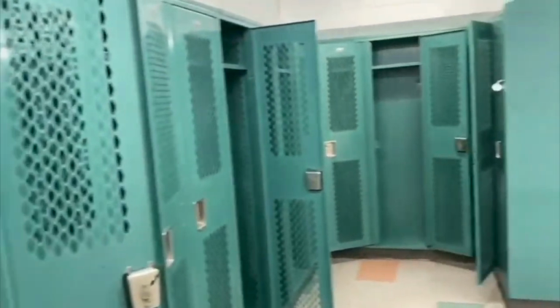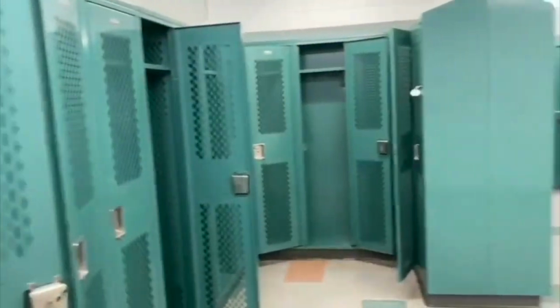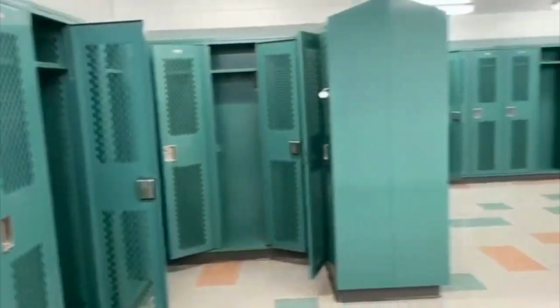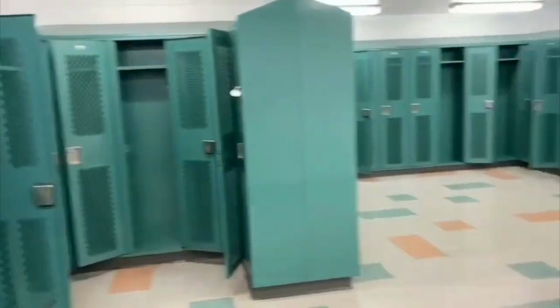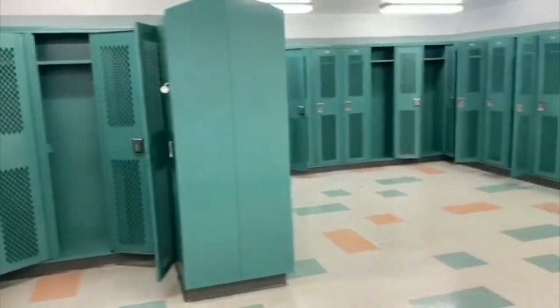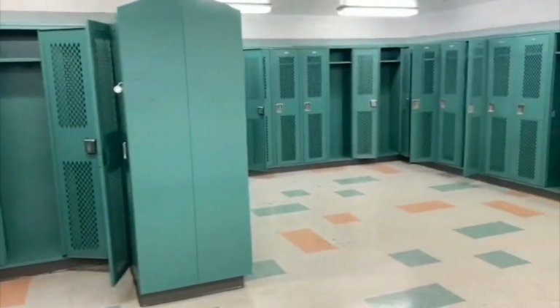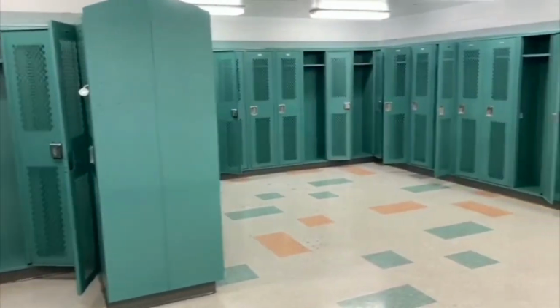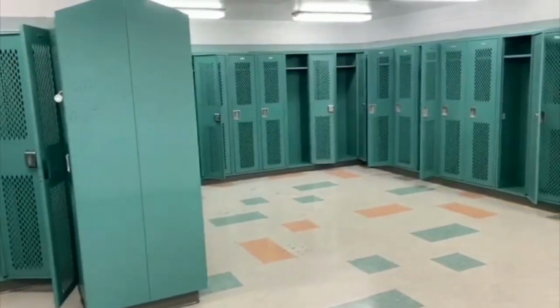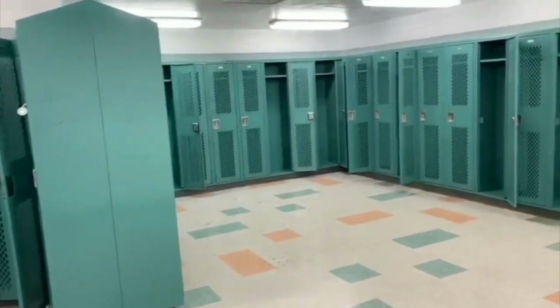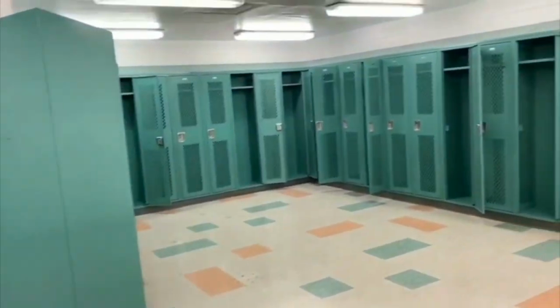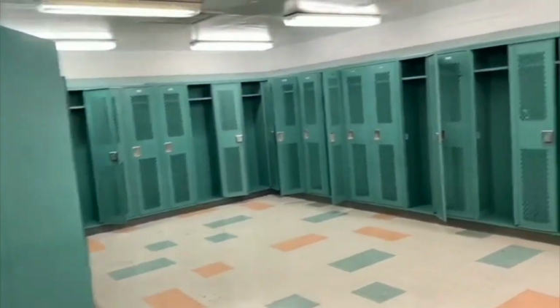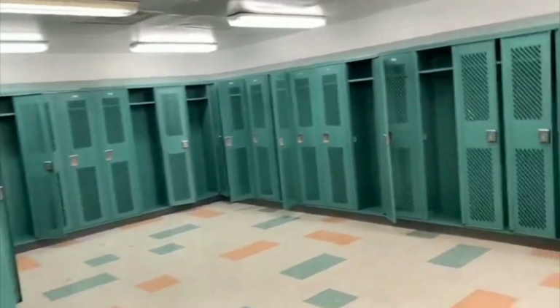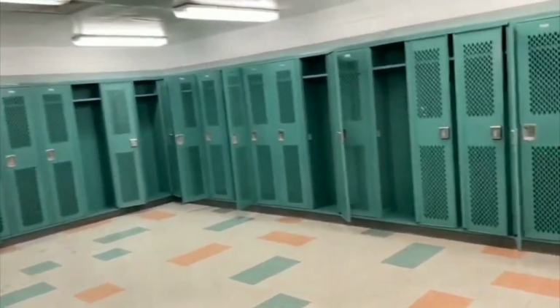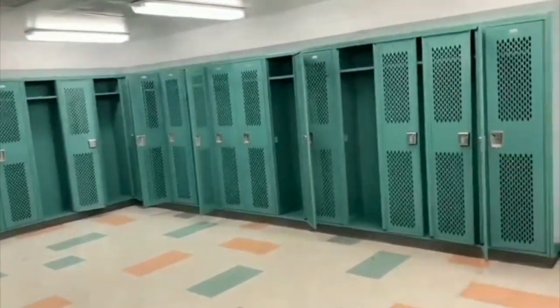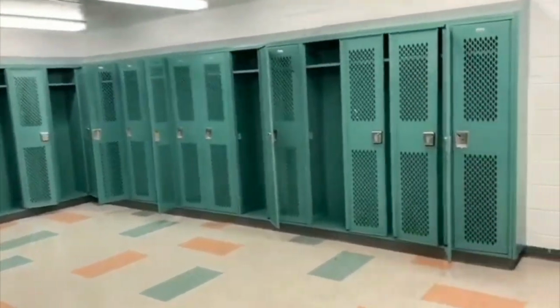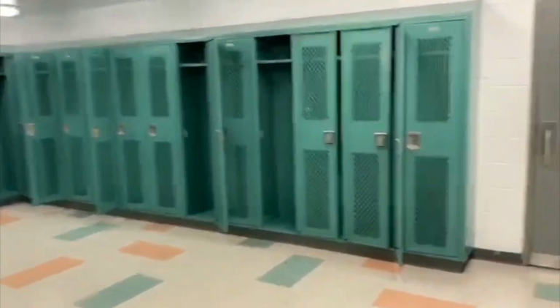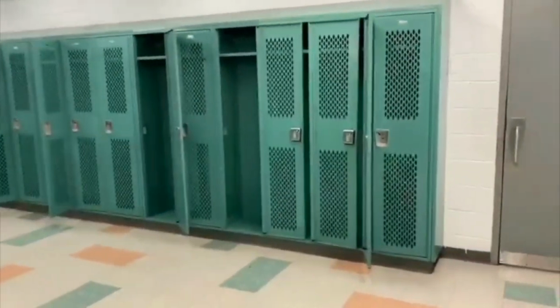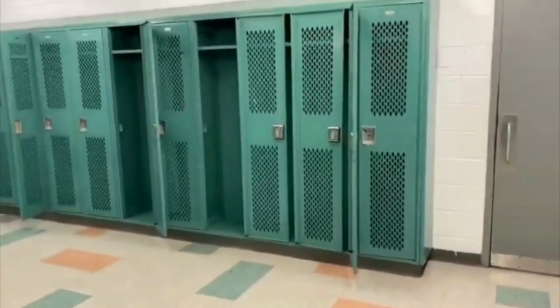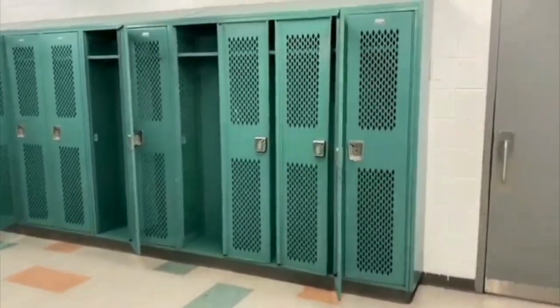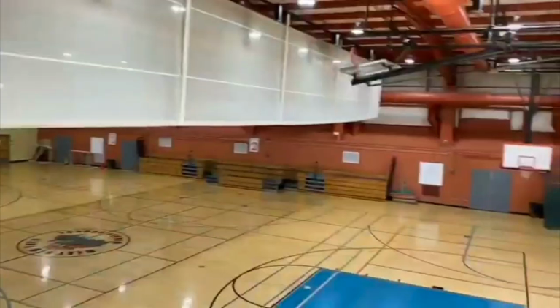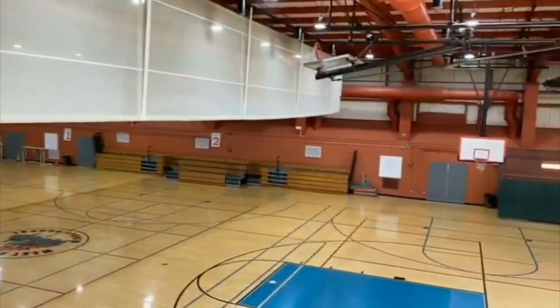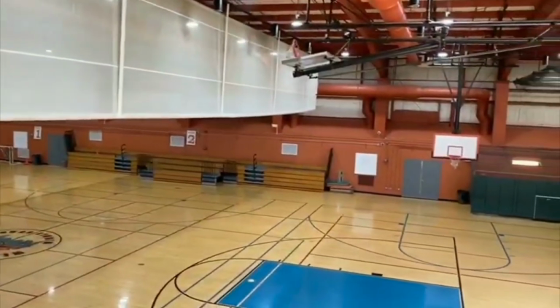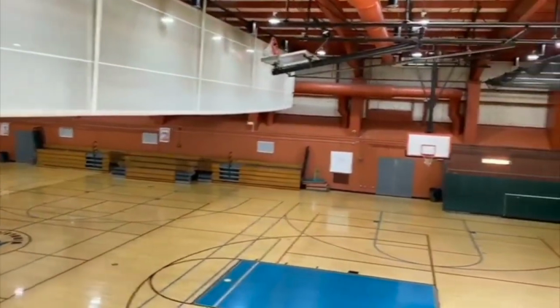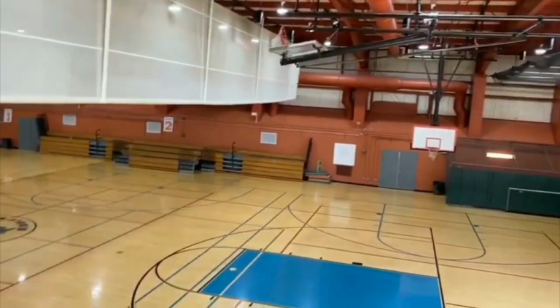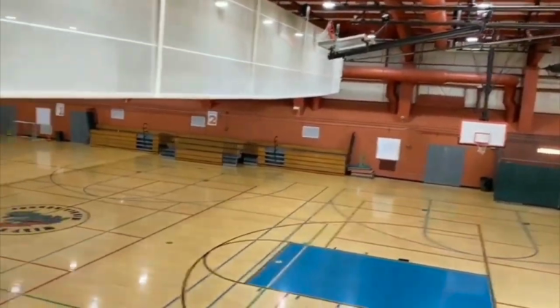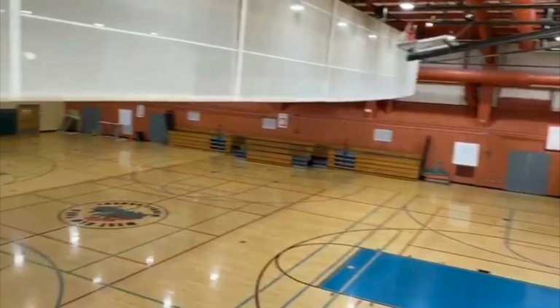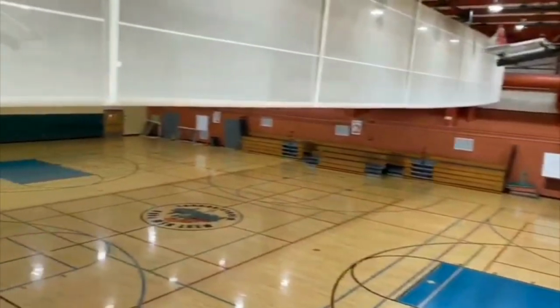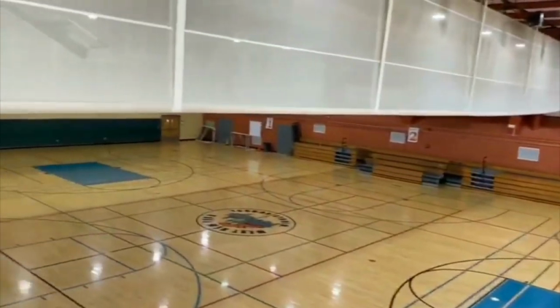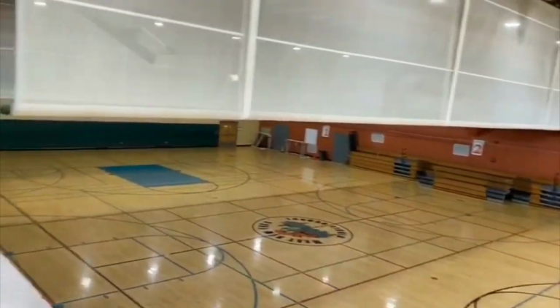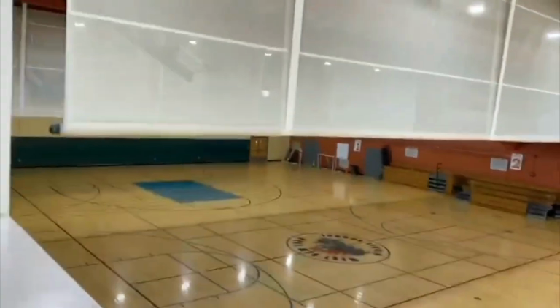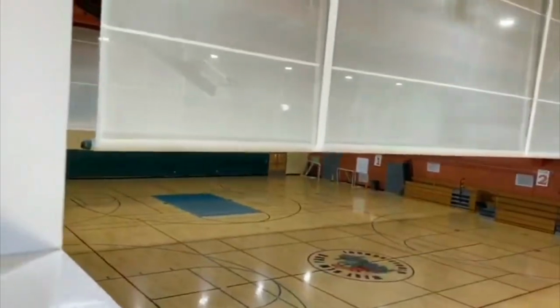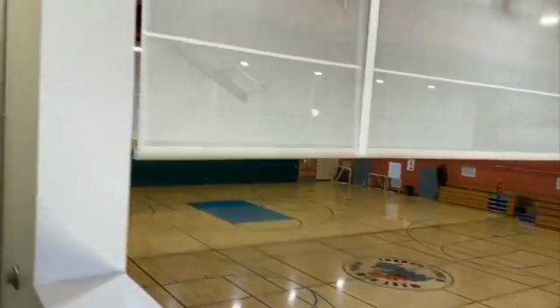This is the other side of the locker room where you will have your own space to change and get out to the floor as soon as possible. This is a view from the top, and we have dividers to divide the classes.